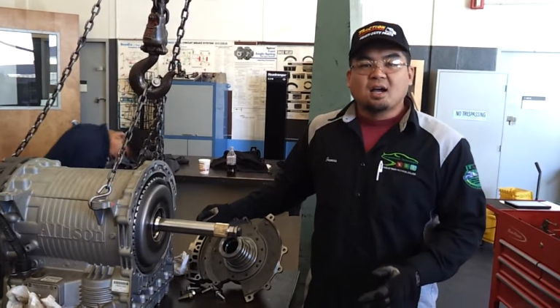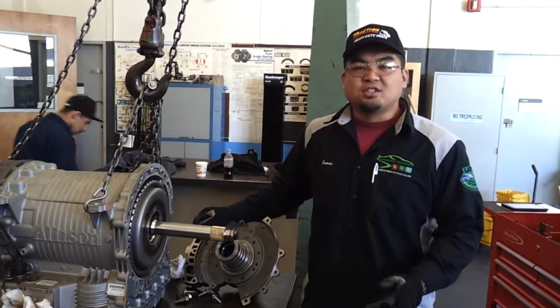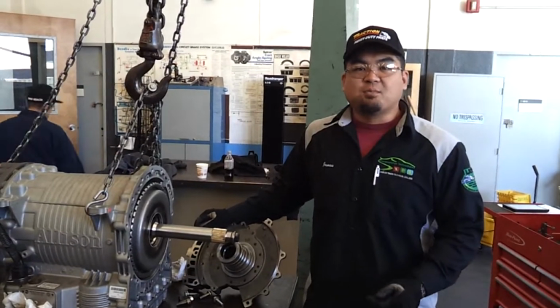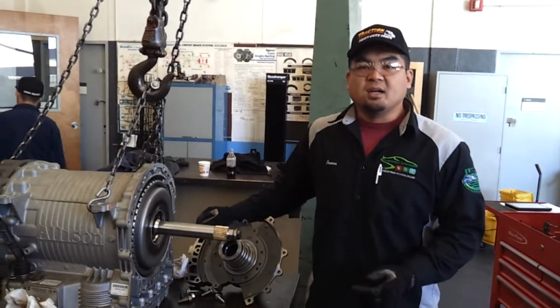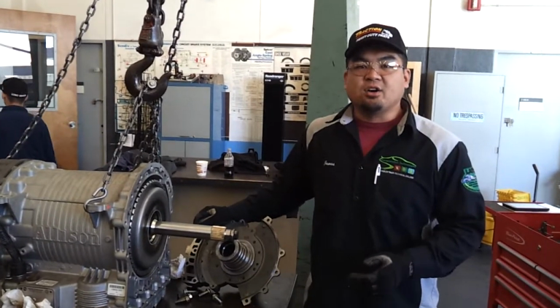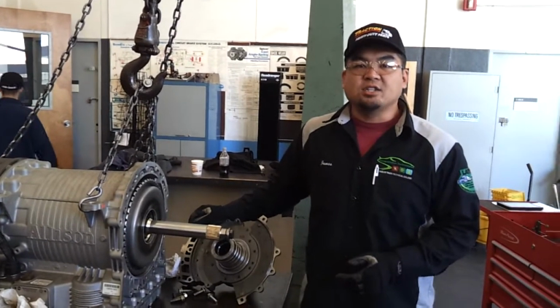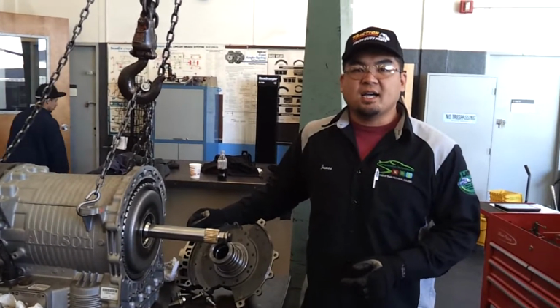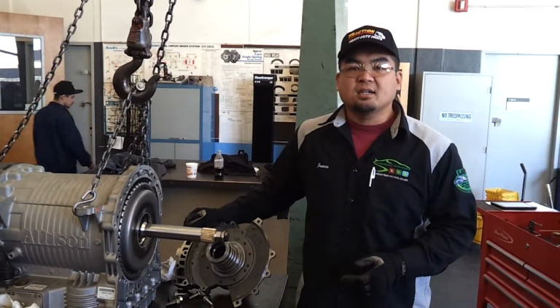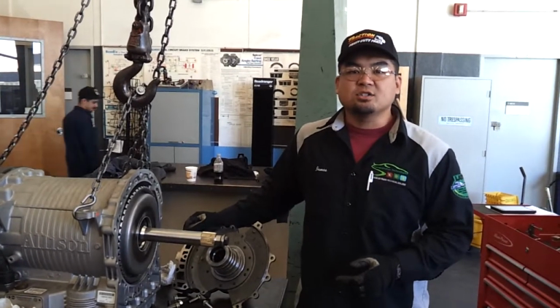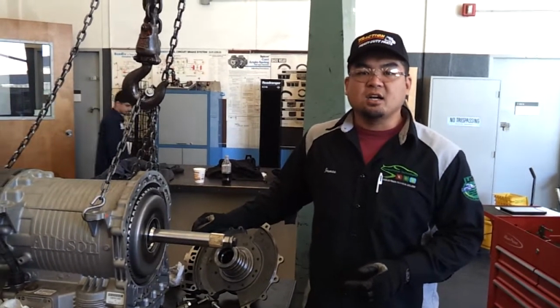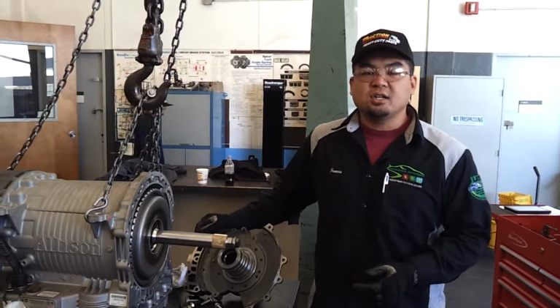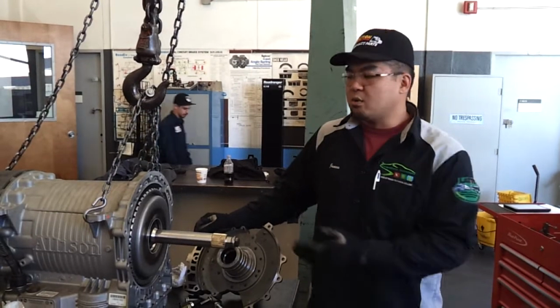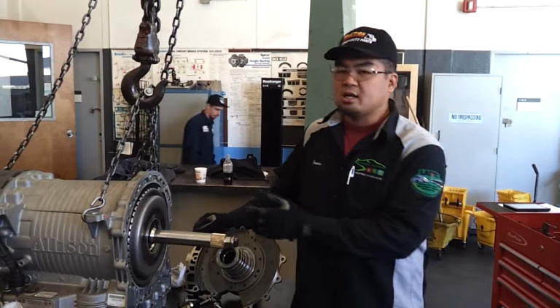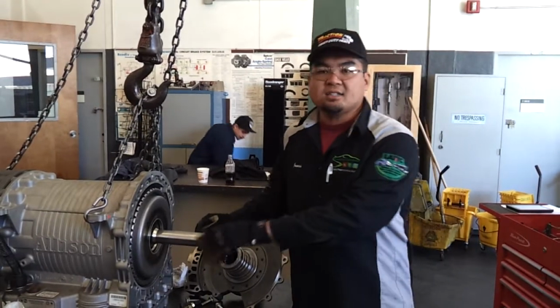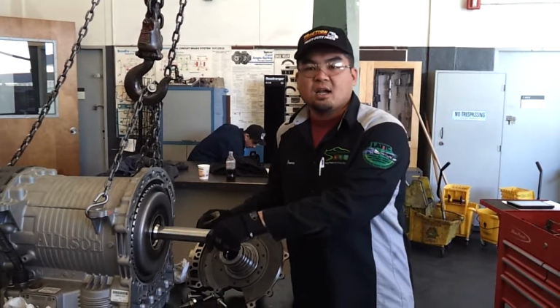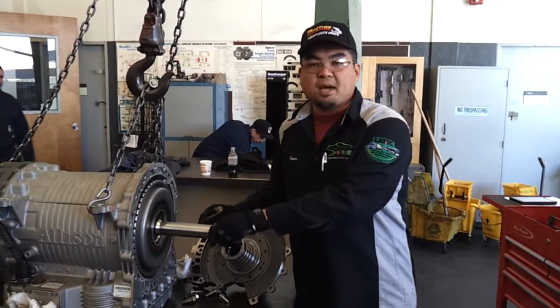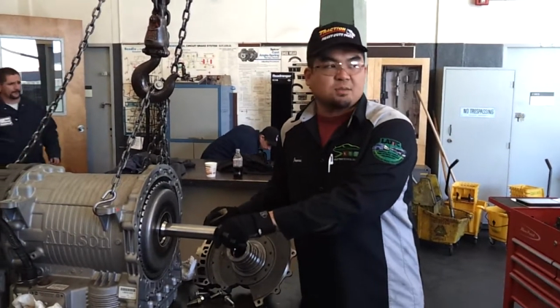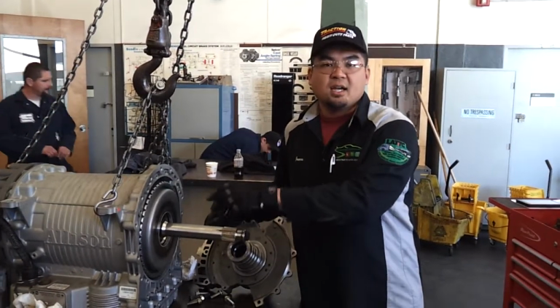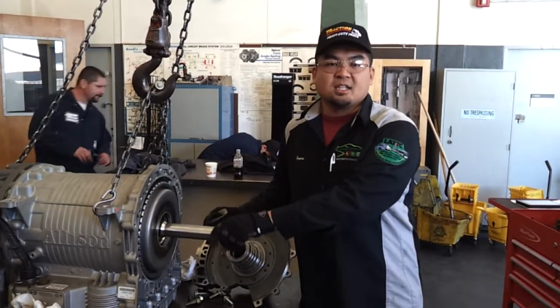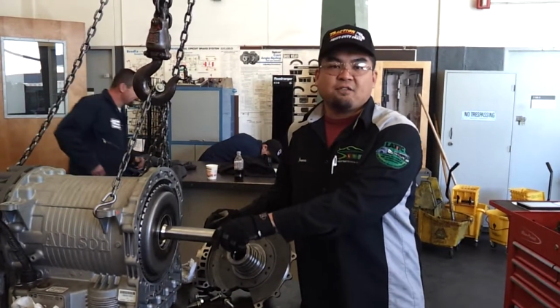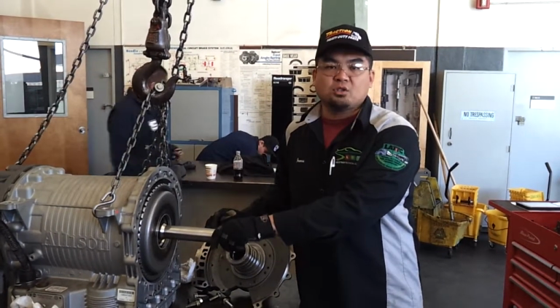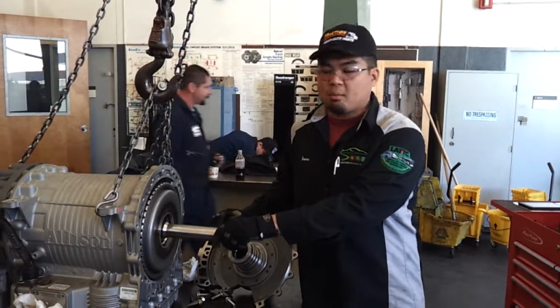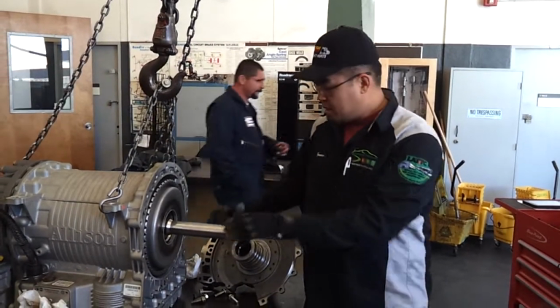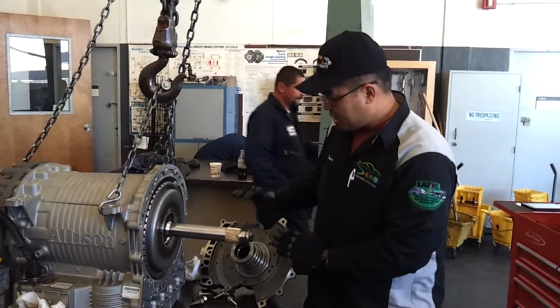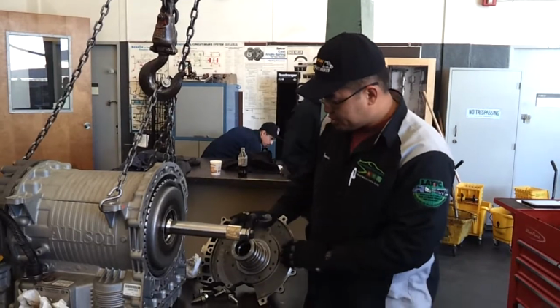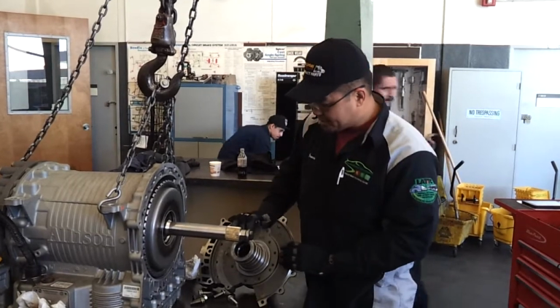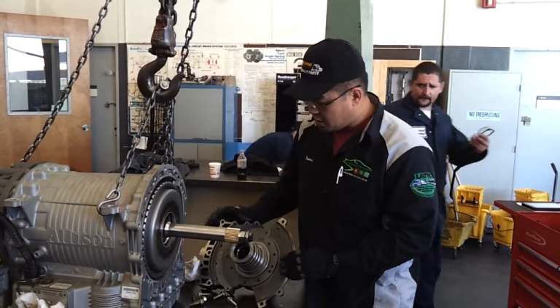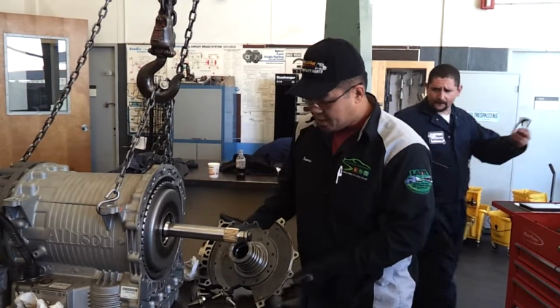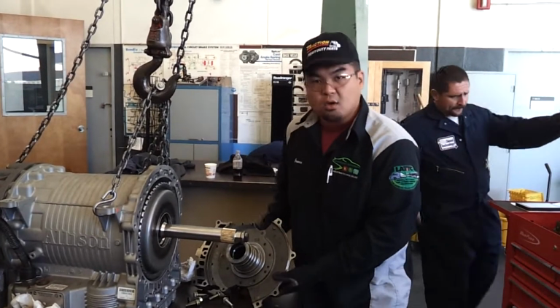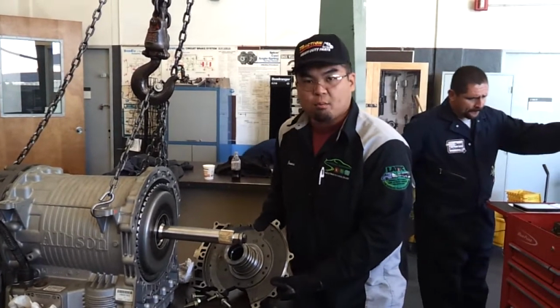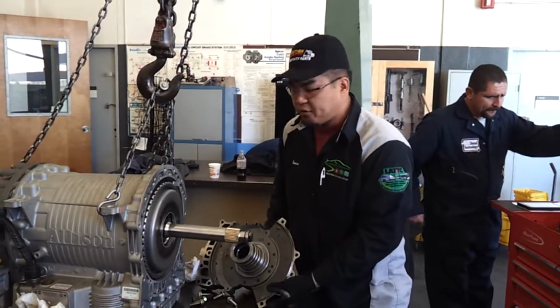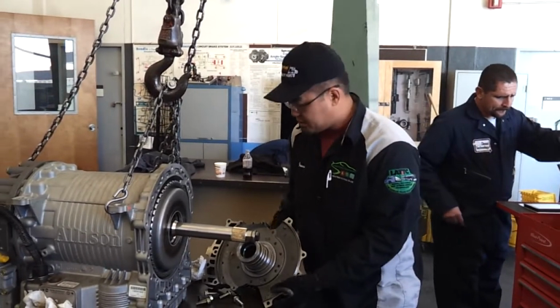Hi, this is James Bond here at L.A. Trade Tech with Diesel Technology. Today we're working on the Allison automatic transmission. It's the B400R model and we're going to be installing the oil pump for the transmission.